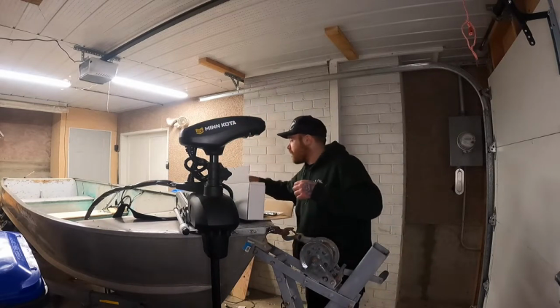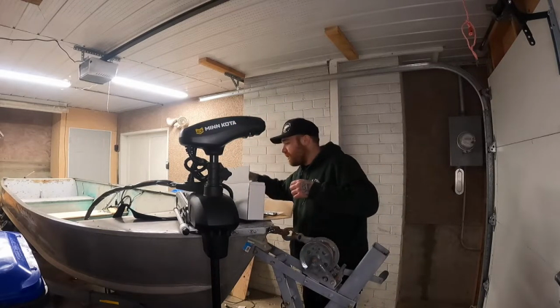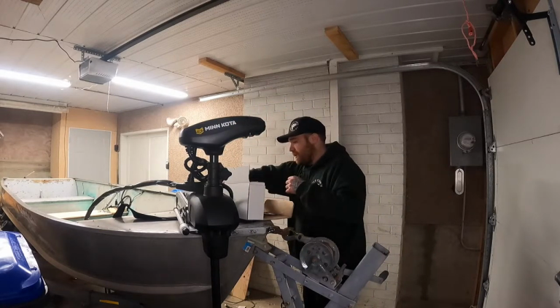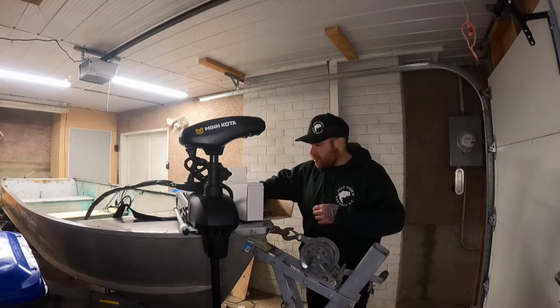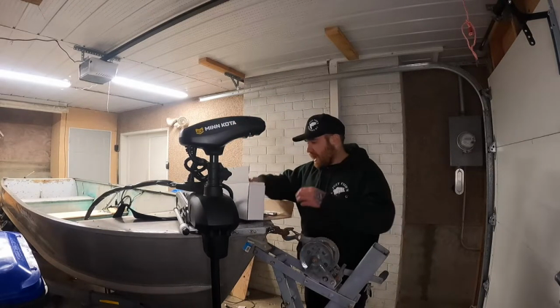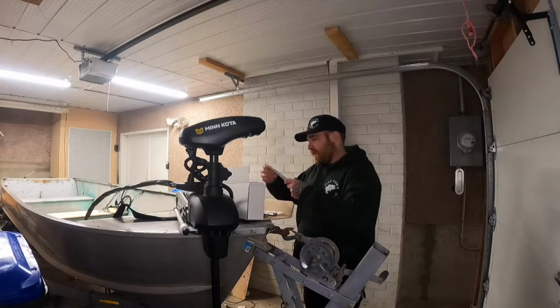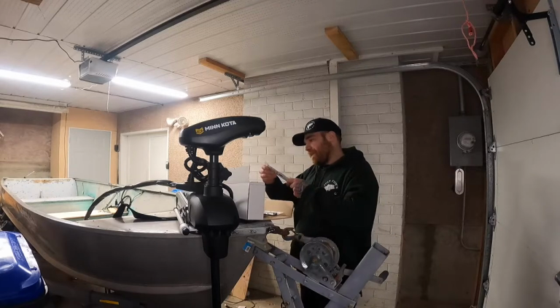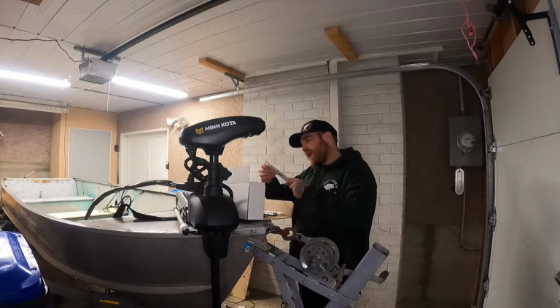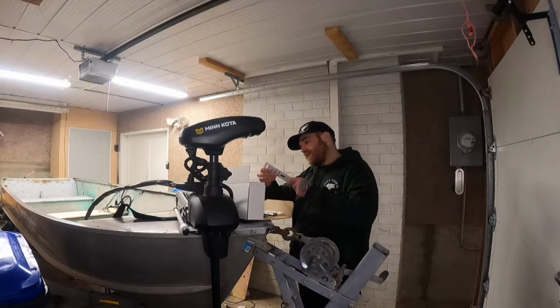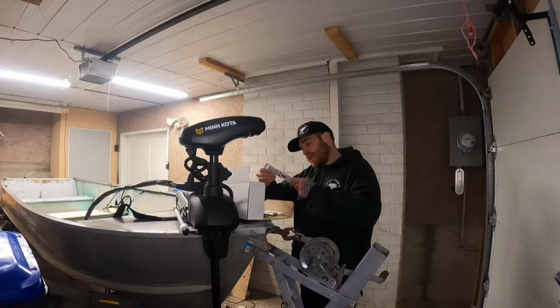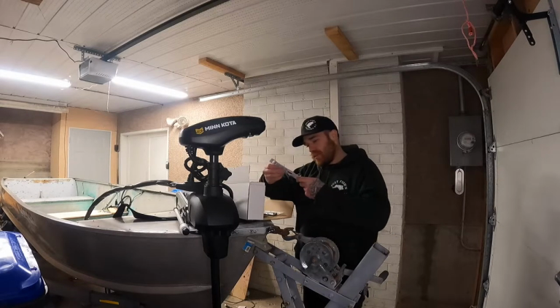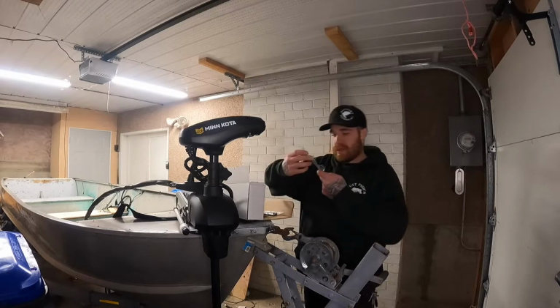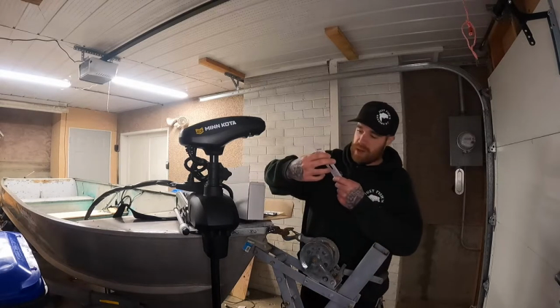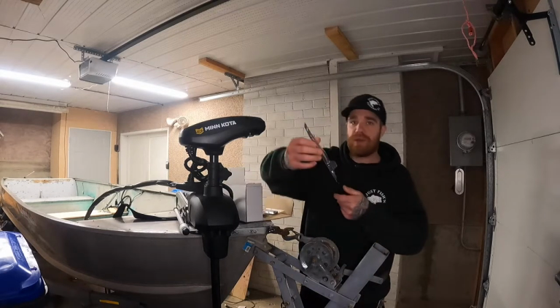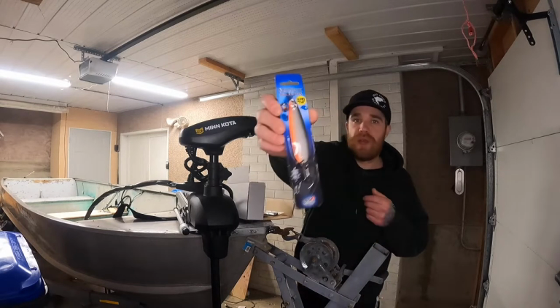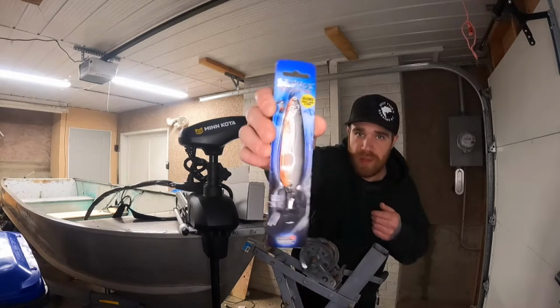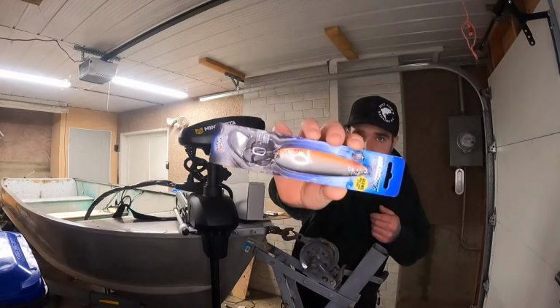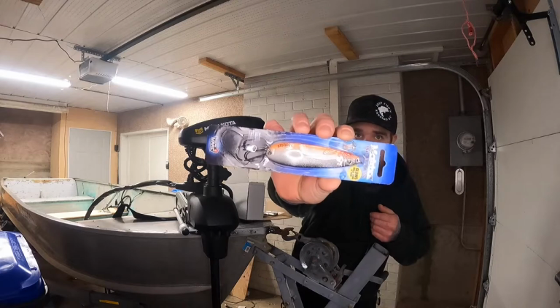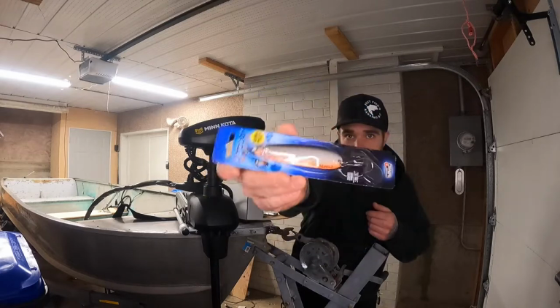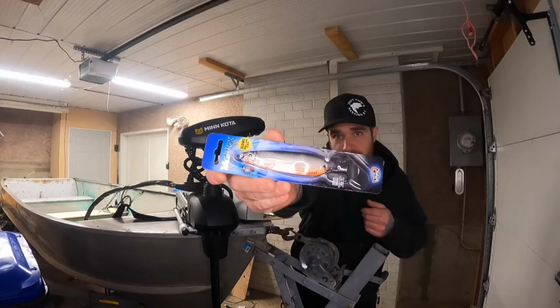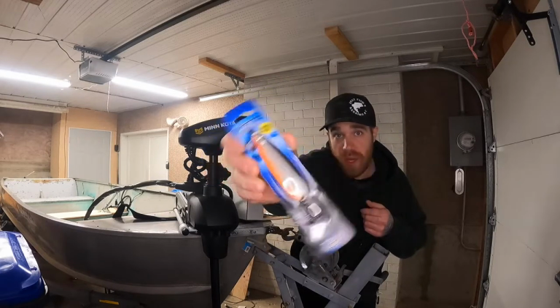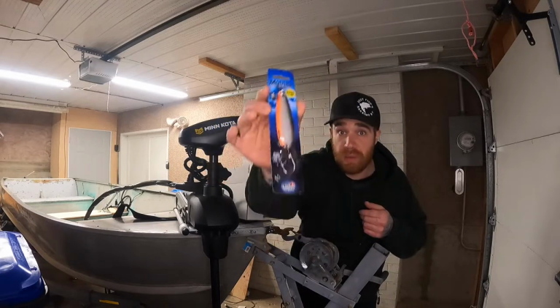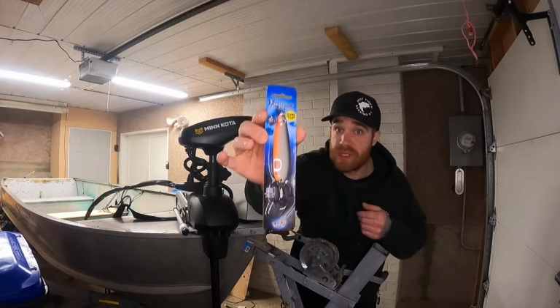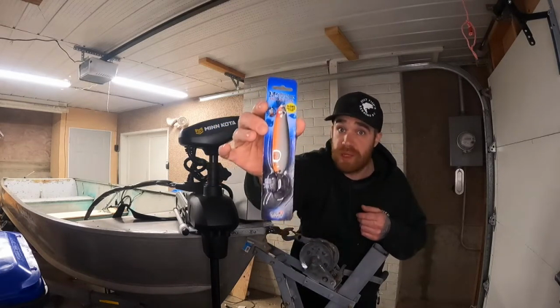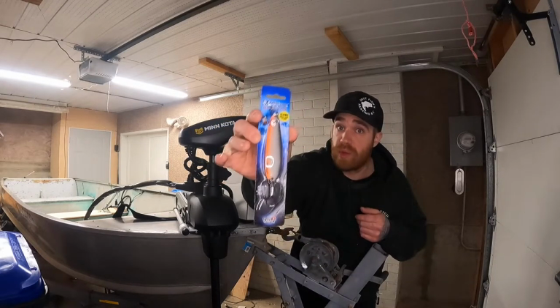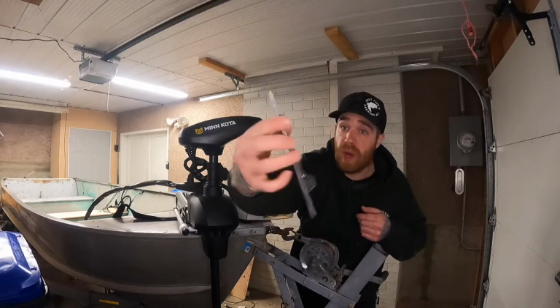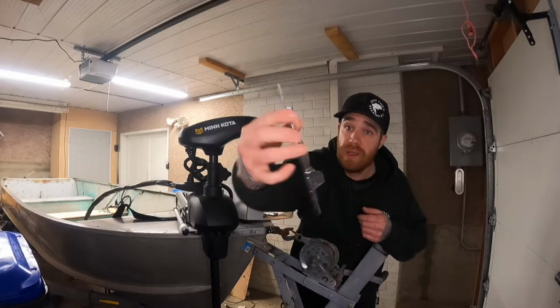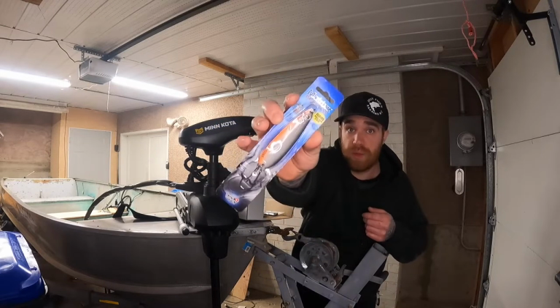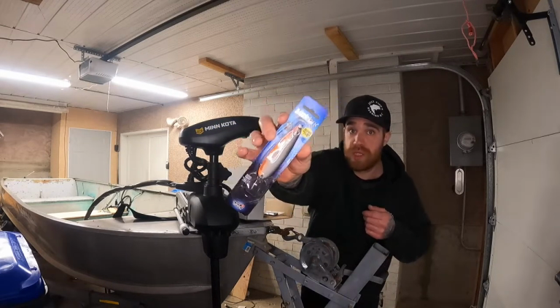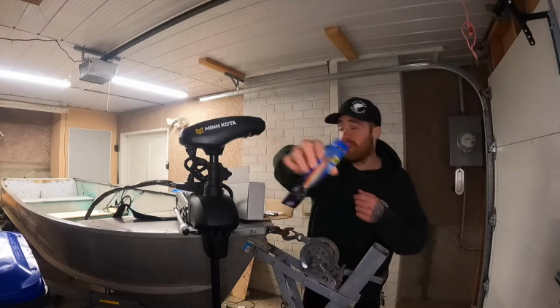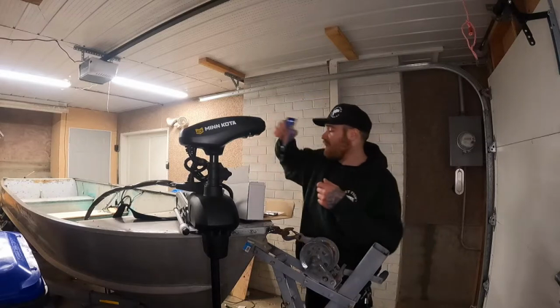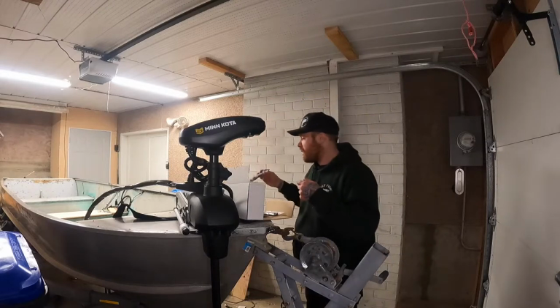Next up we have a jigging spoon — something else I don't have in my tackle arsenal. Definitely be trying that at this time of year in the cold water. Good old jigging spoon, you'll be getting some pigs.